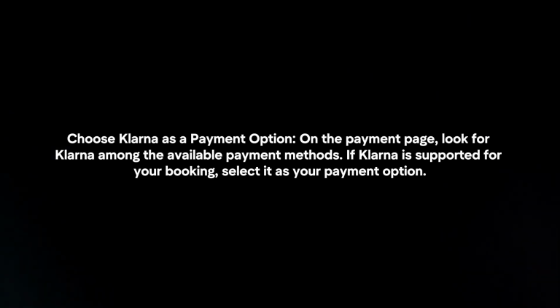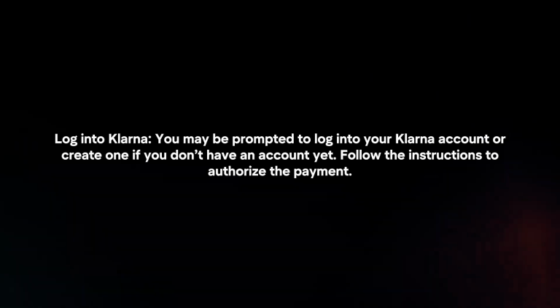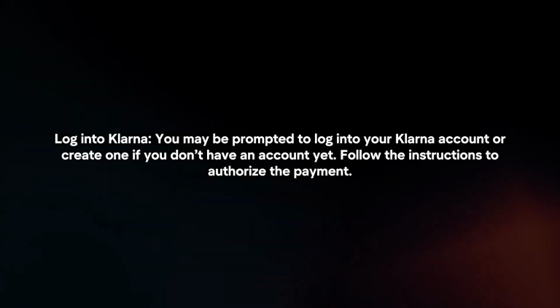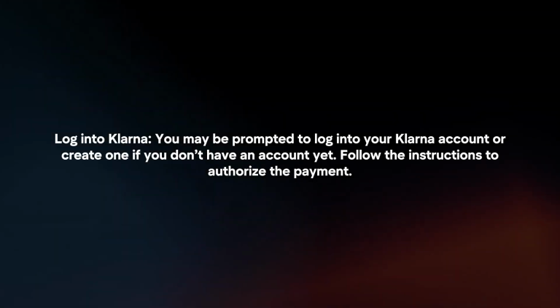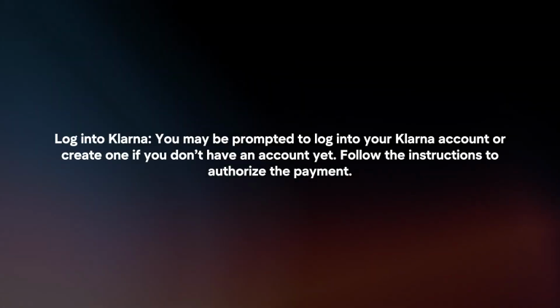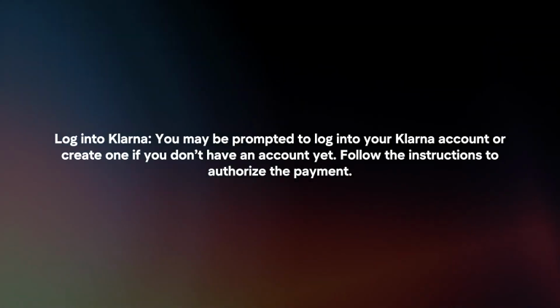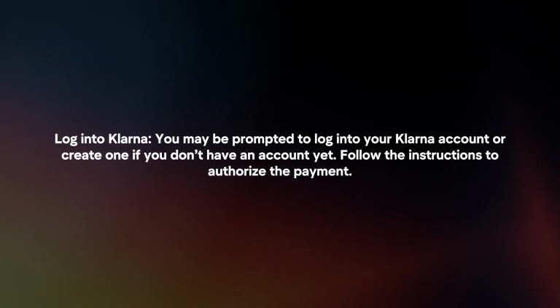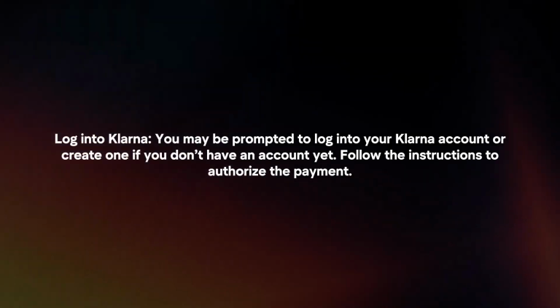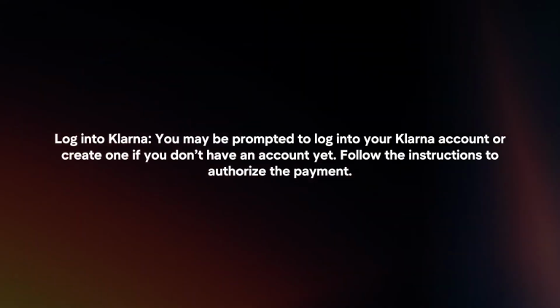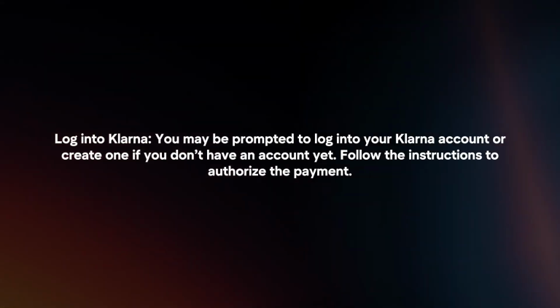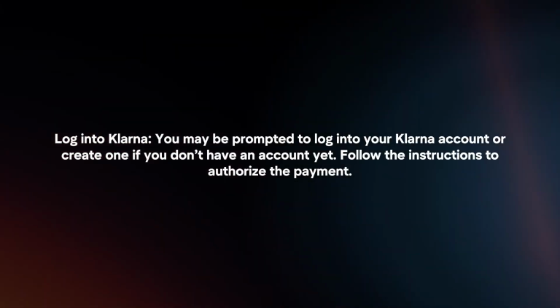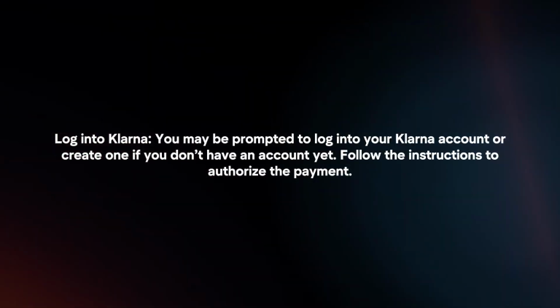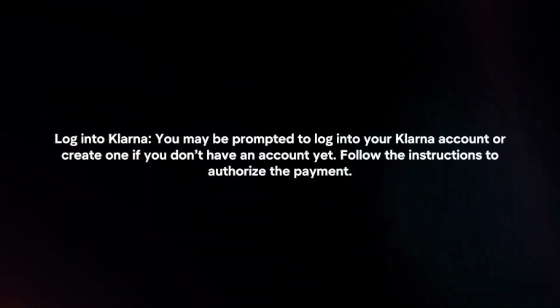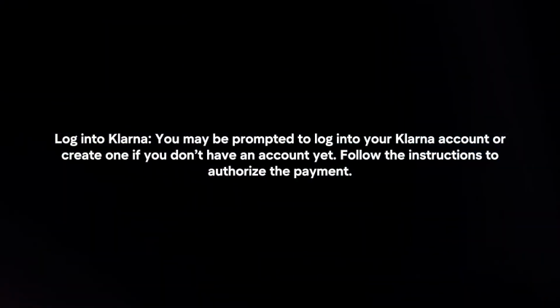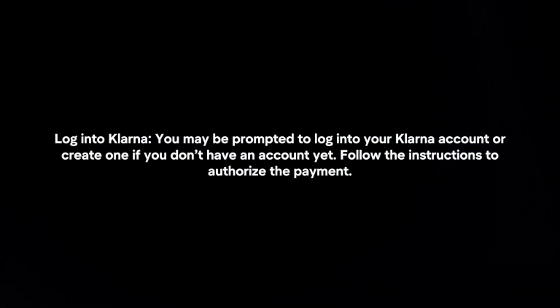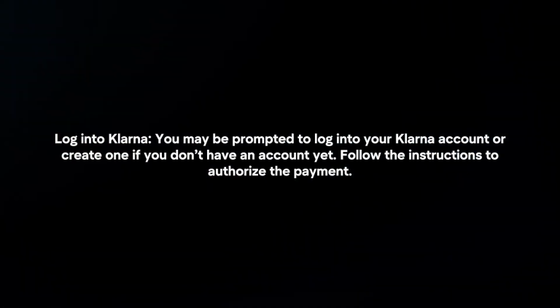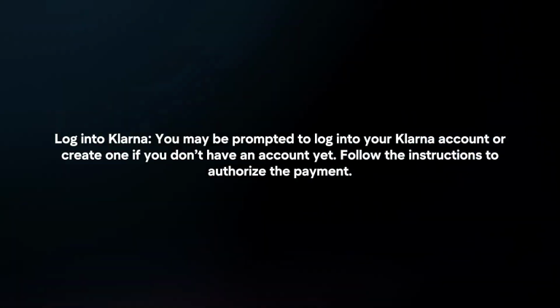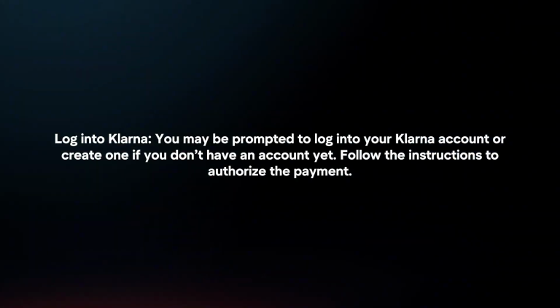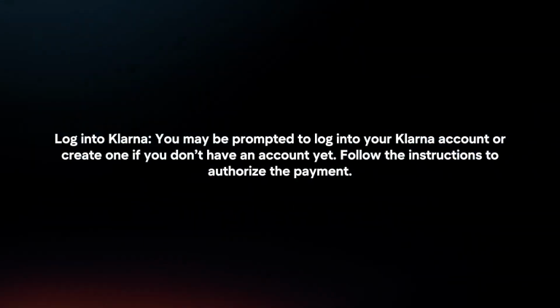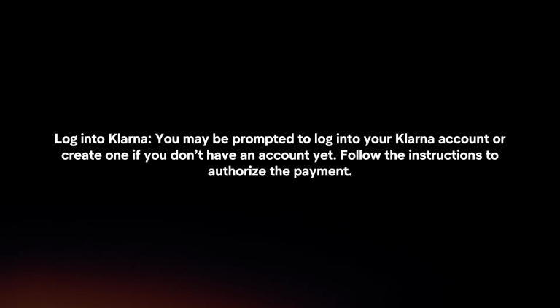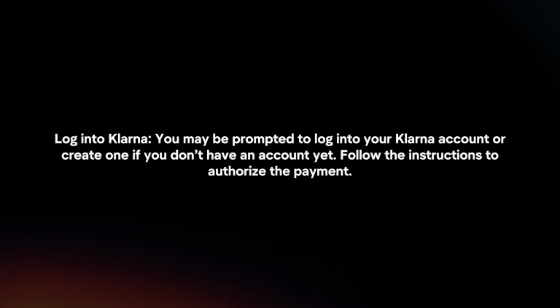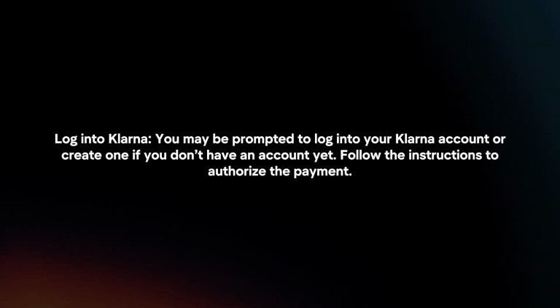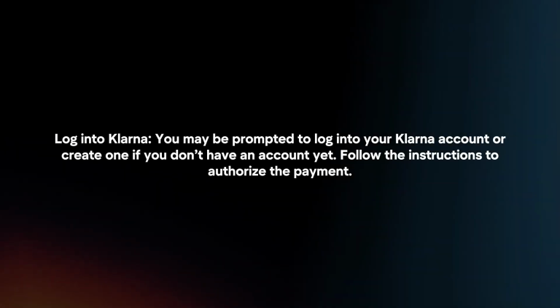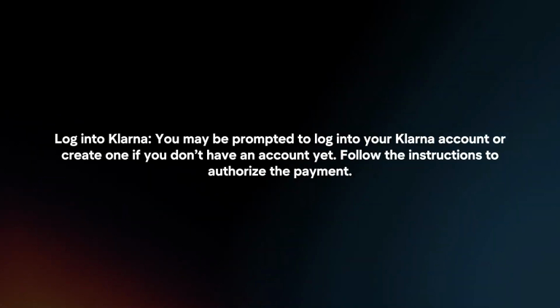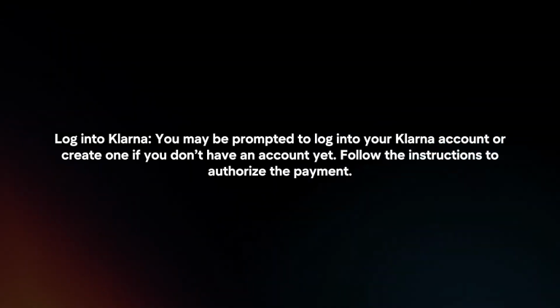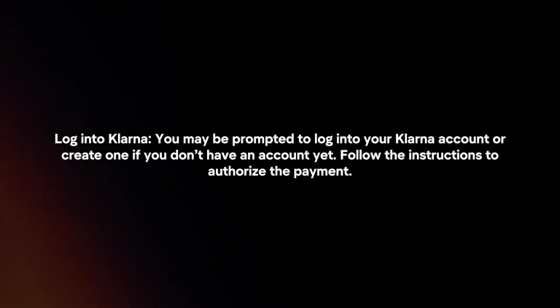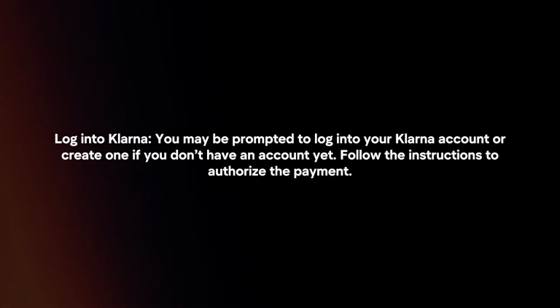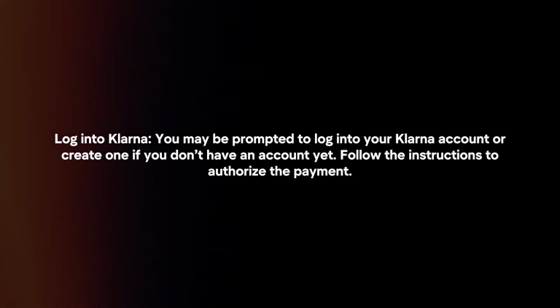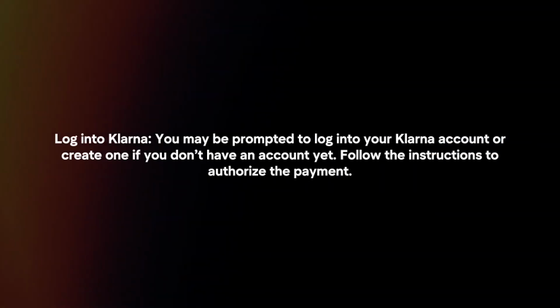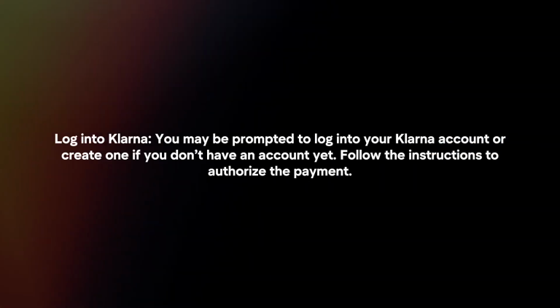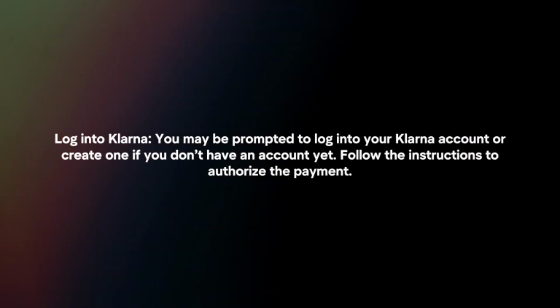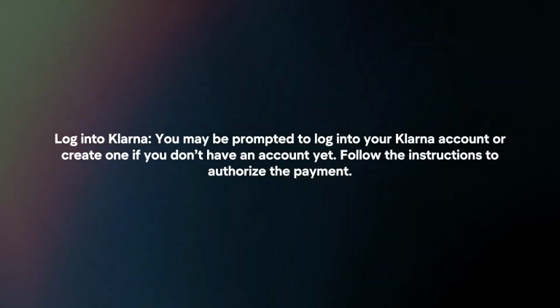Log into Klarna. You may be prompted to log into your Klarna account or create one if you don't have an account yet. Follow the instructions to authorize the payment.